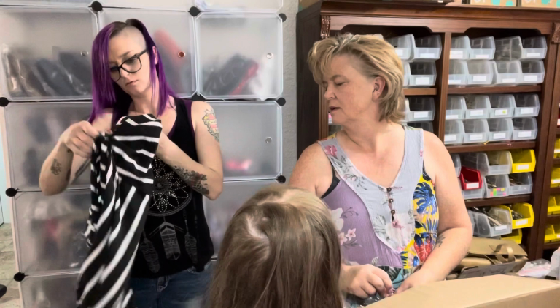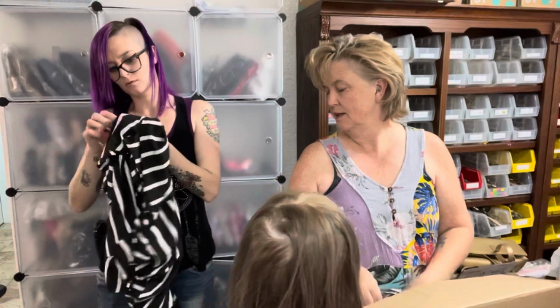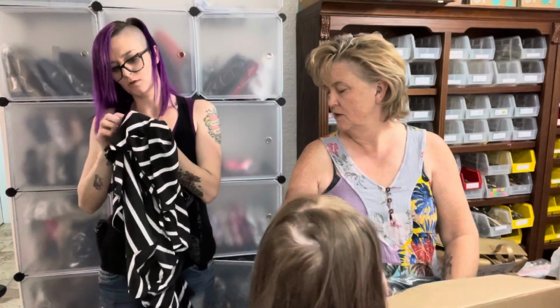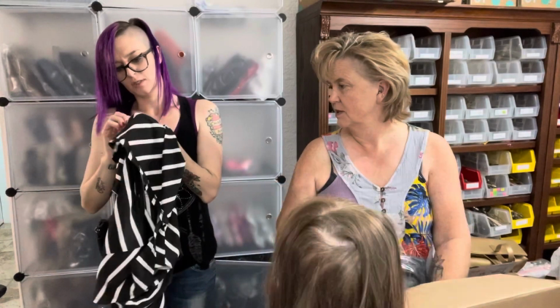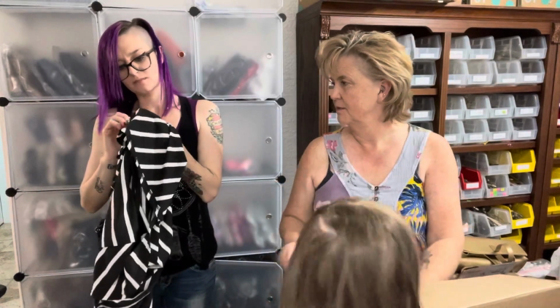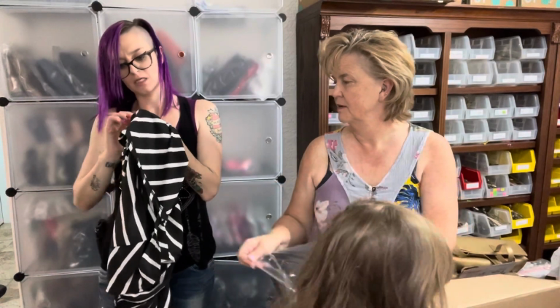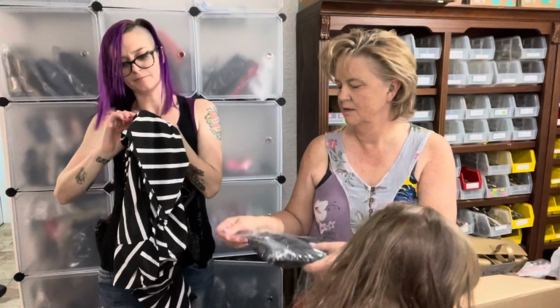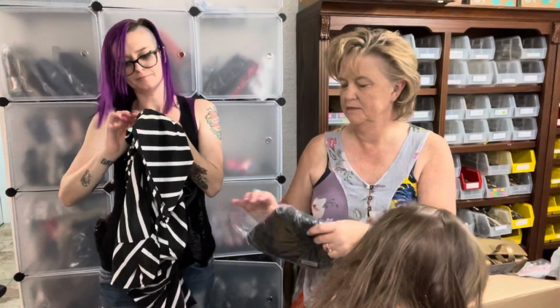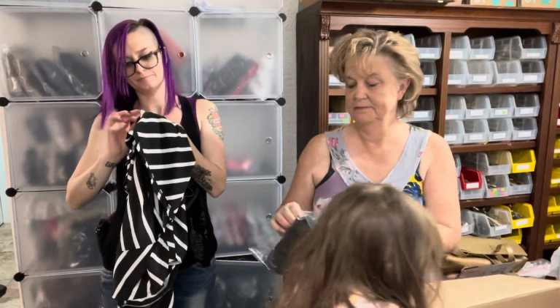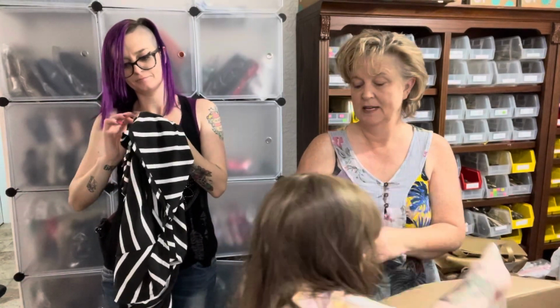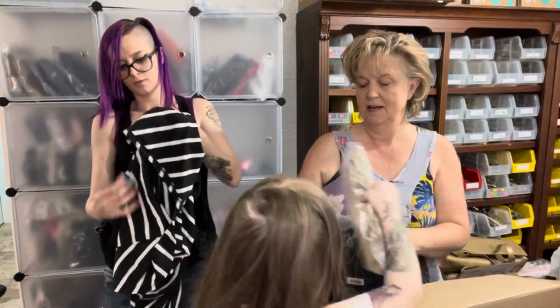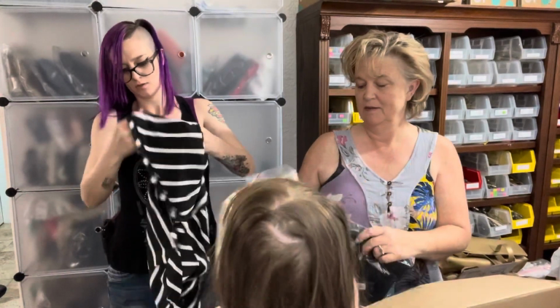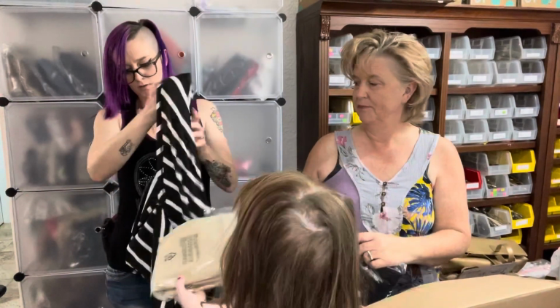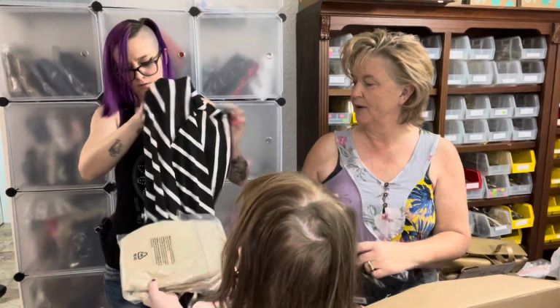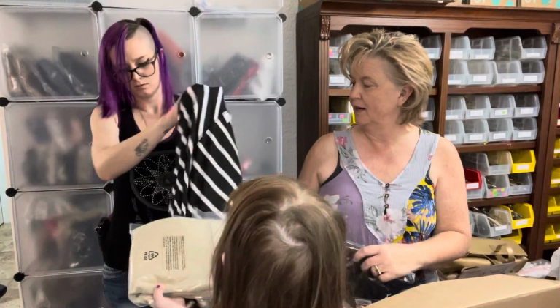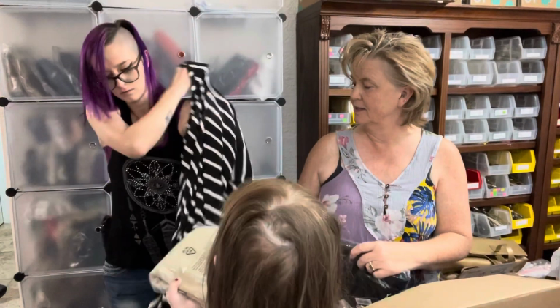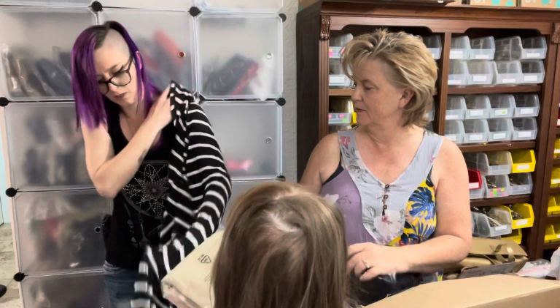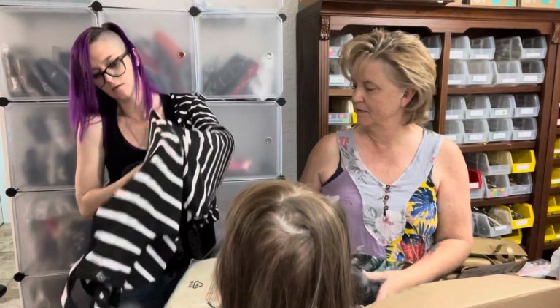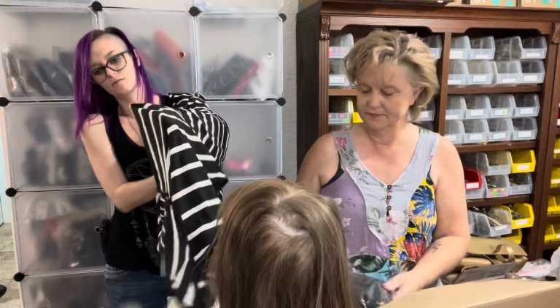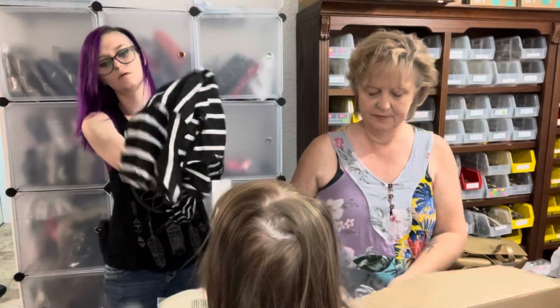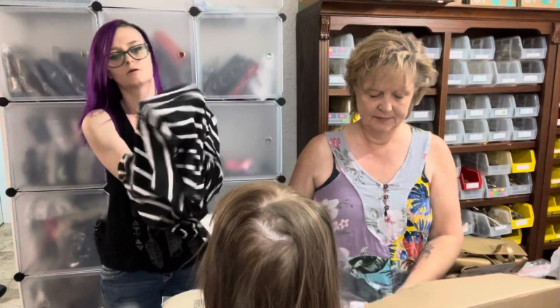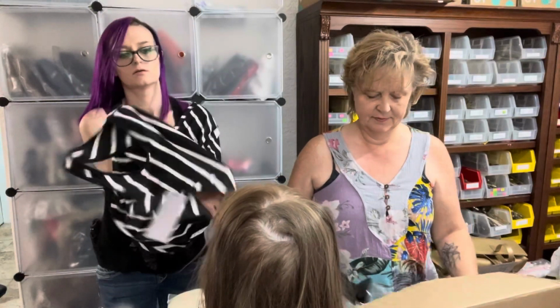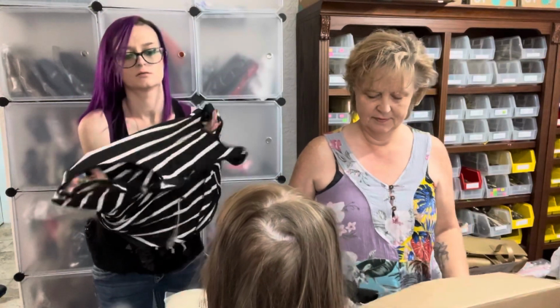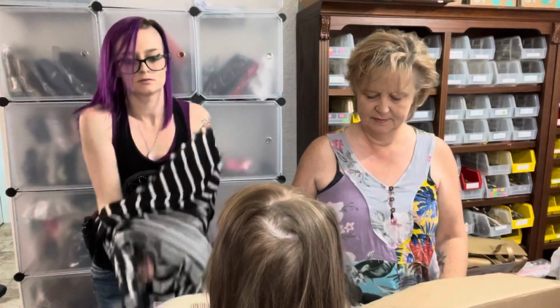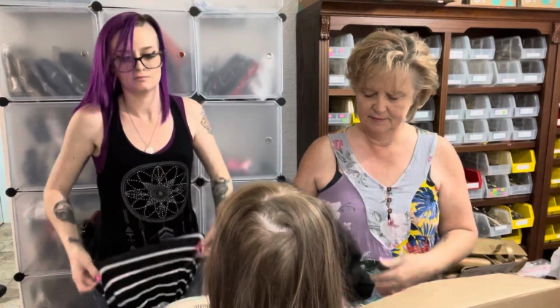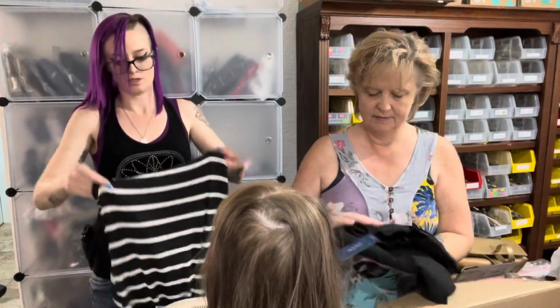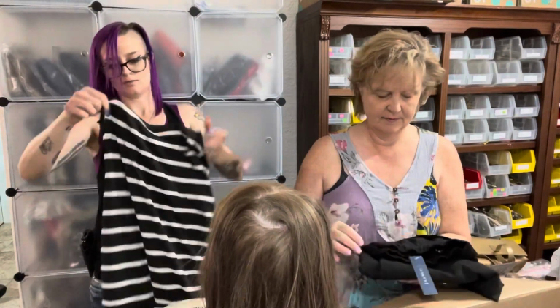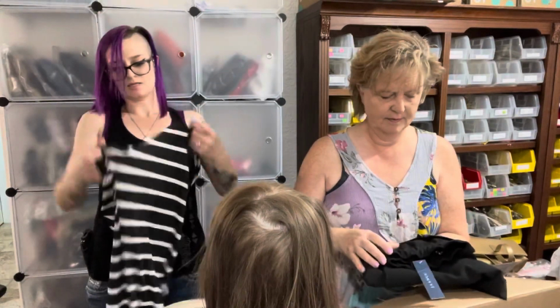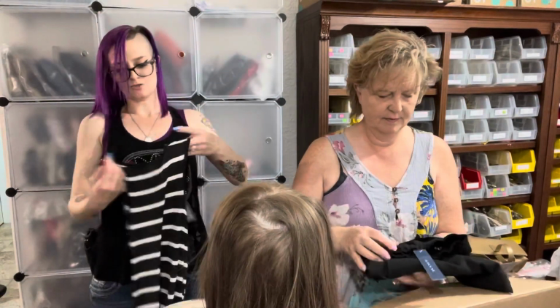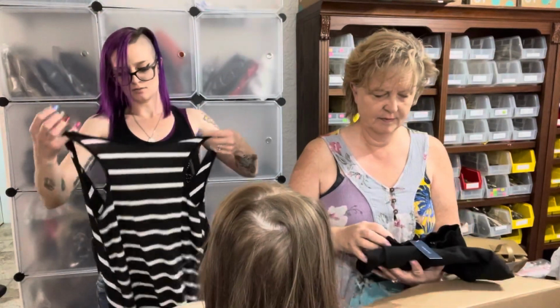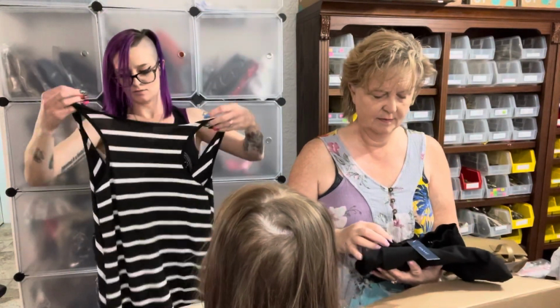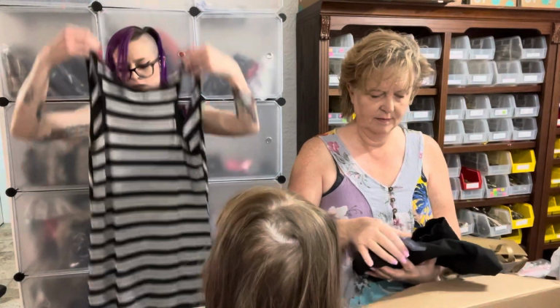This one is a medium — it's a bodycon-type maxi dress. Very cute bodycon maxi dress.